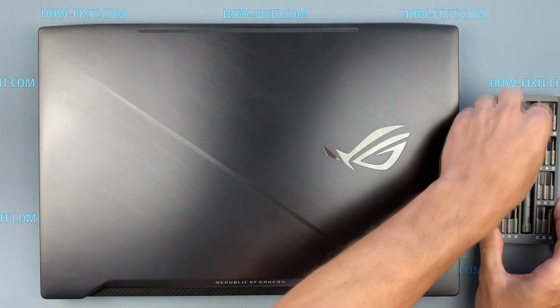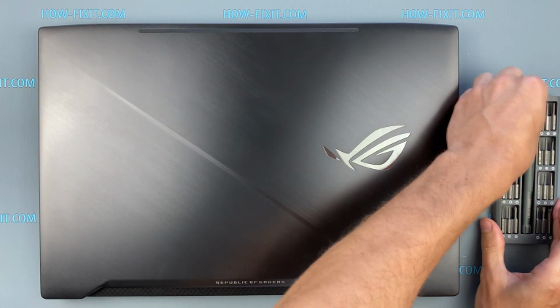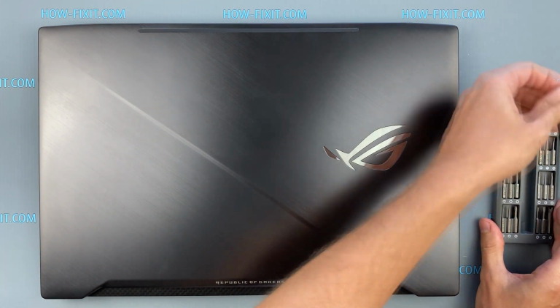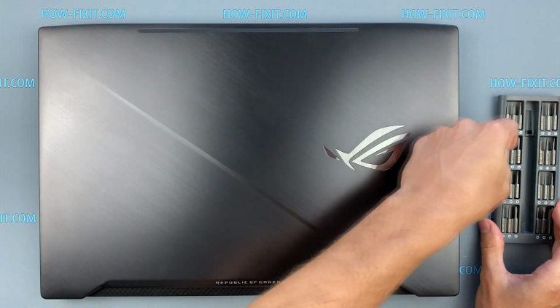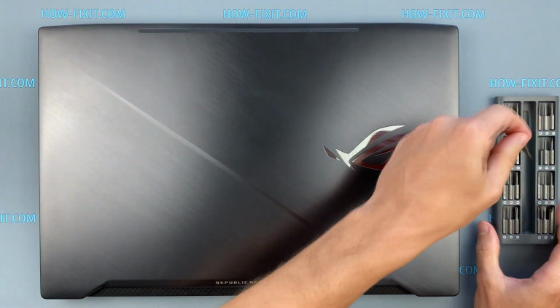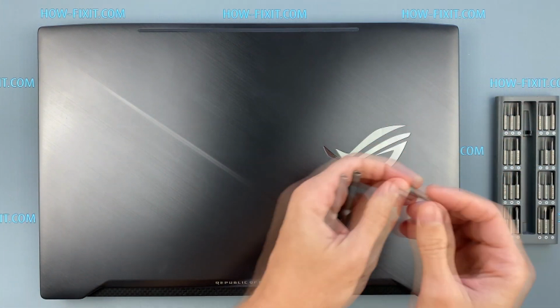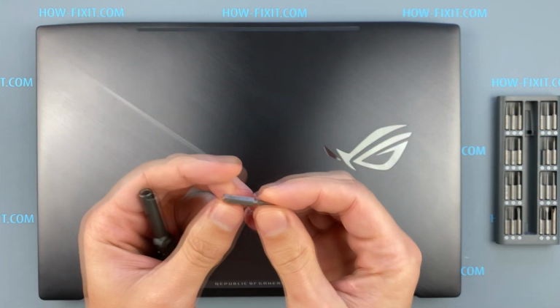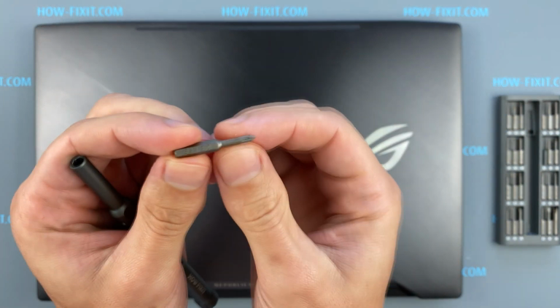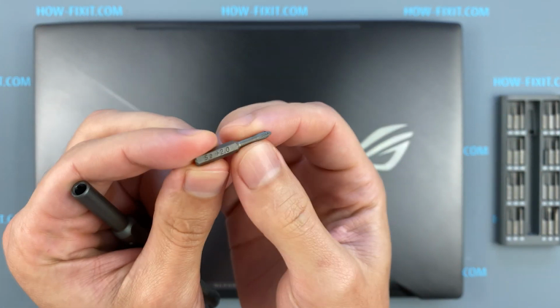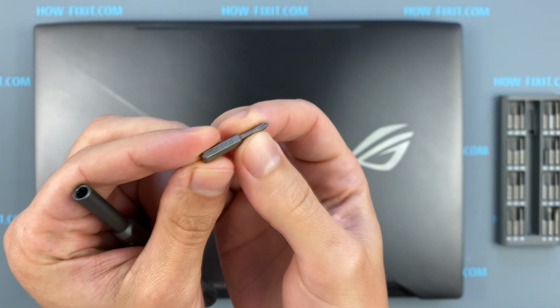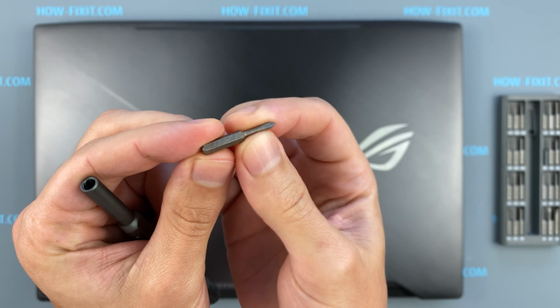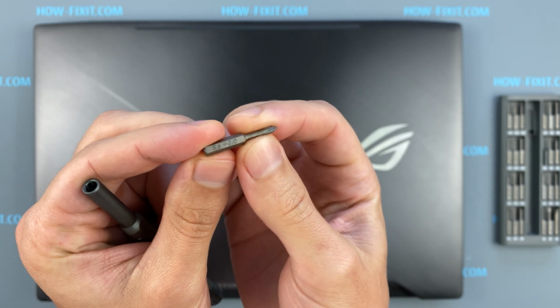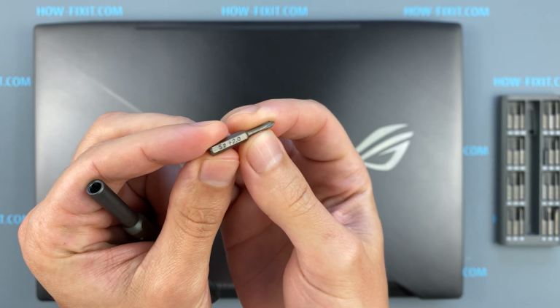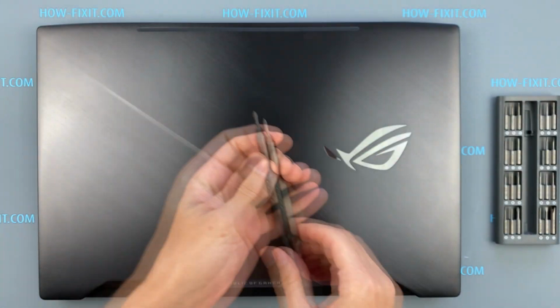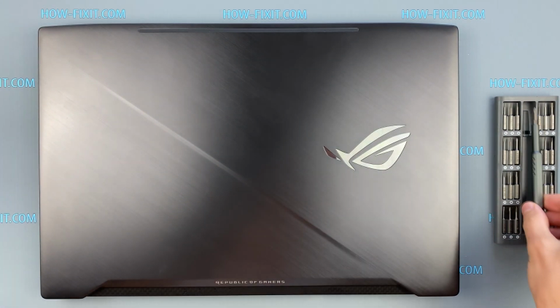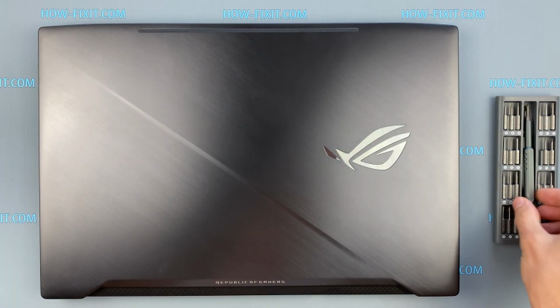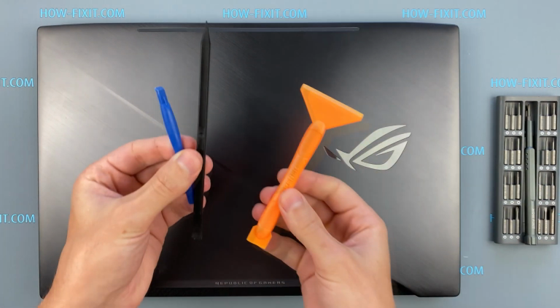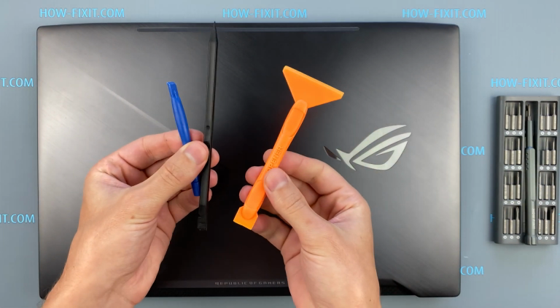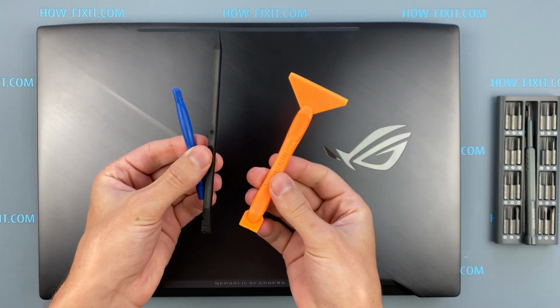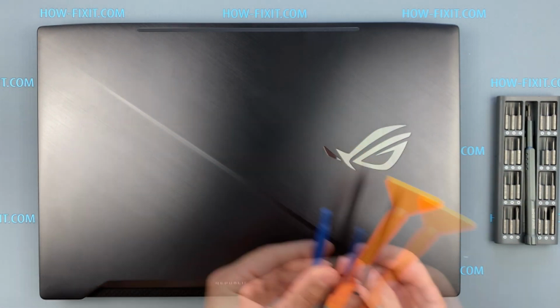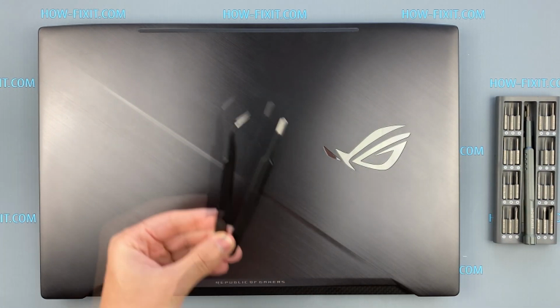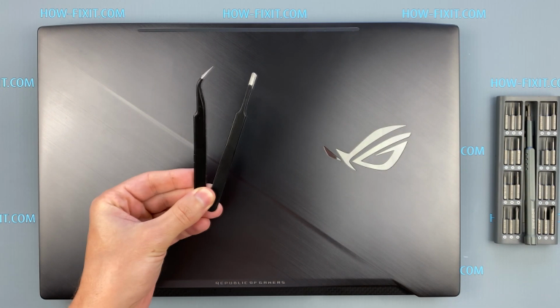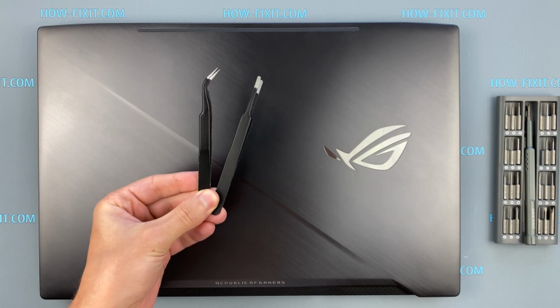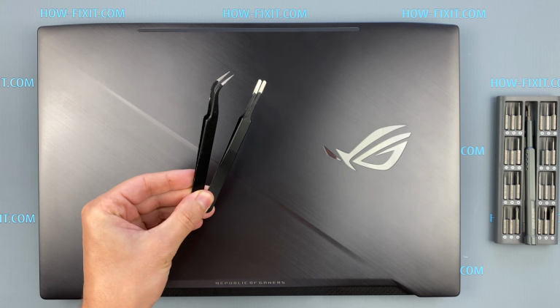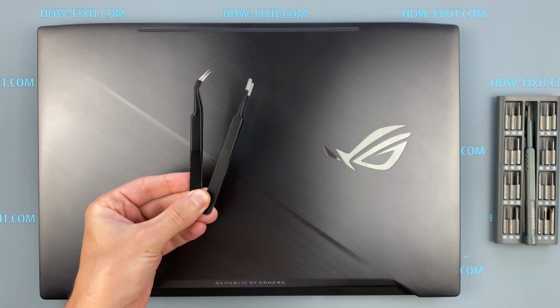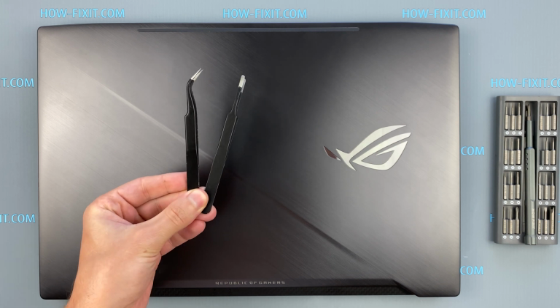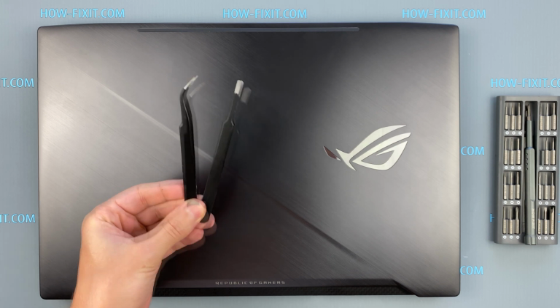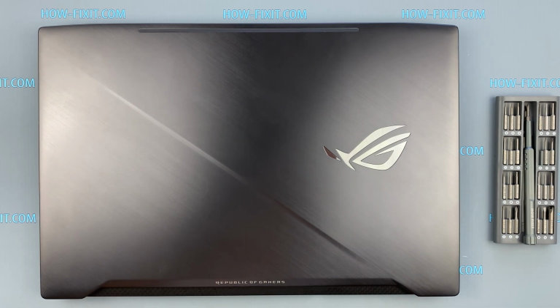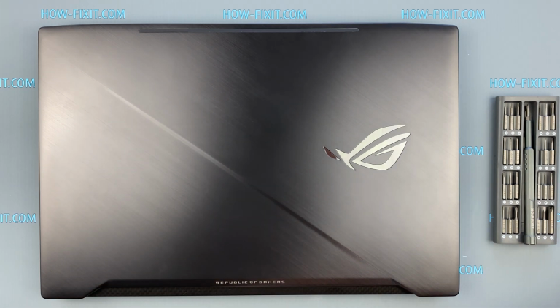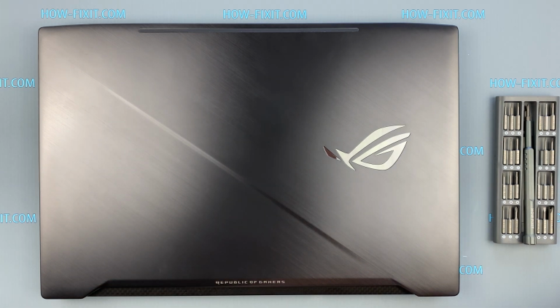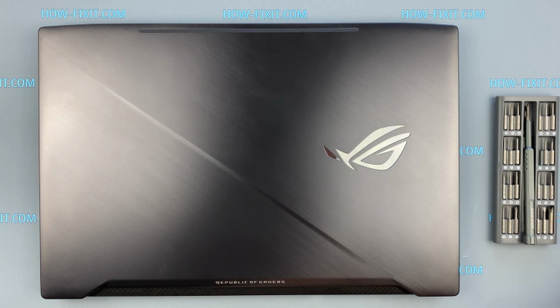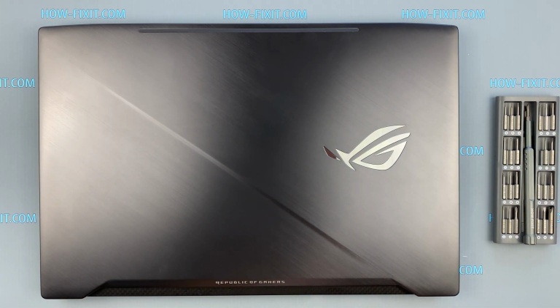To disassemble the ASUS ROG GL703 you will need the following tools: a Philips 1 screwdriver and a plastic tool. In the description I leave links where to buy all necessary tools.